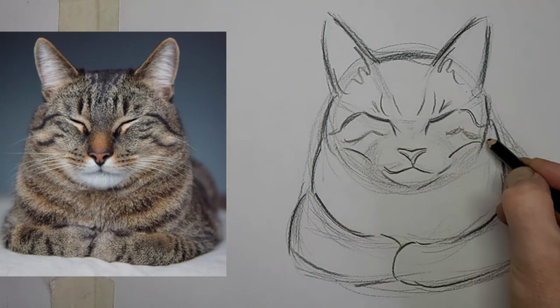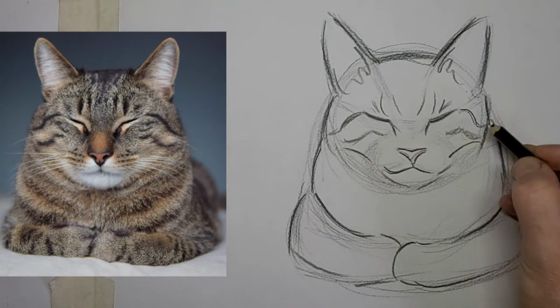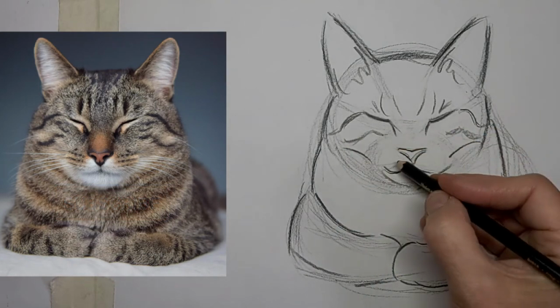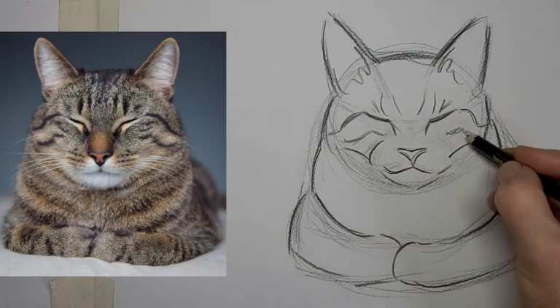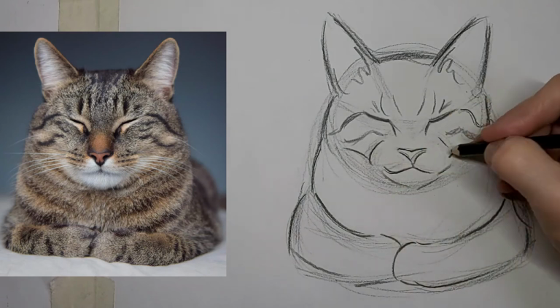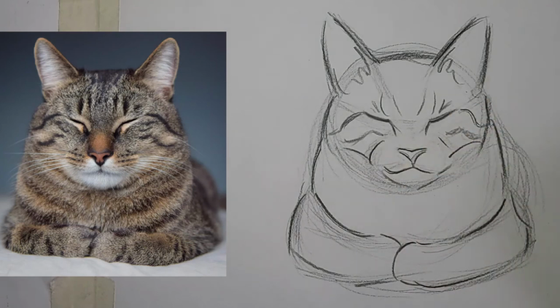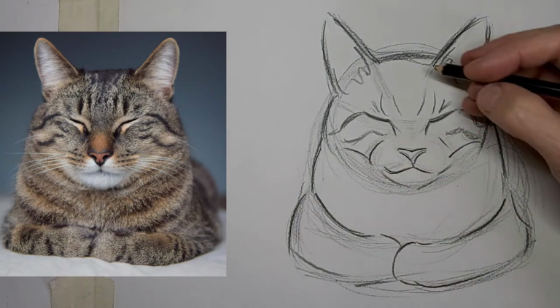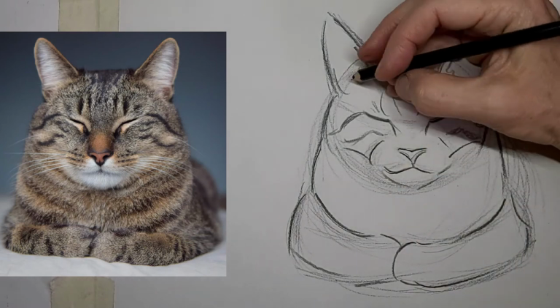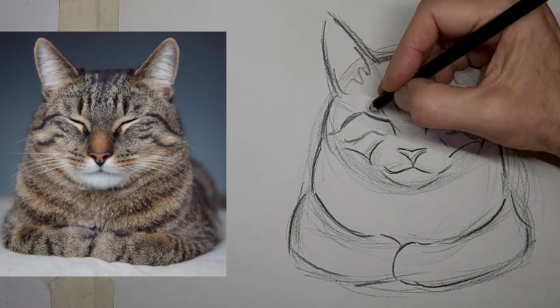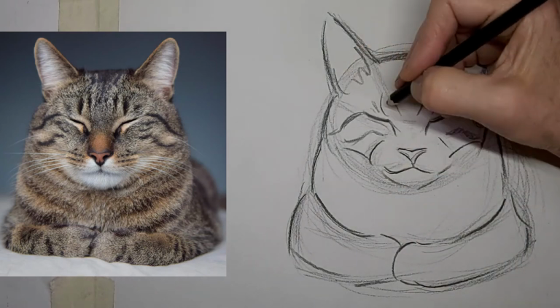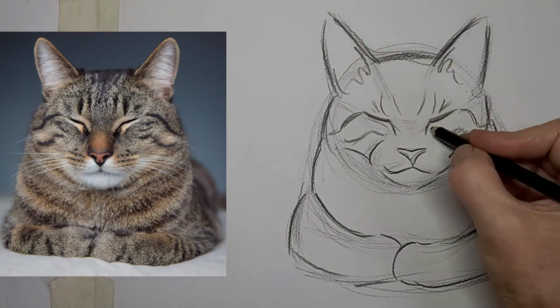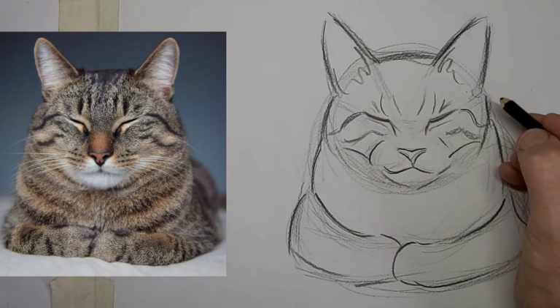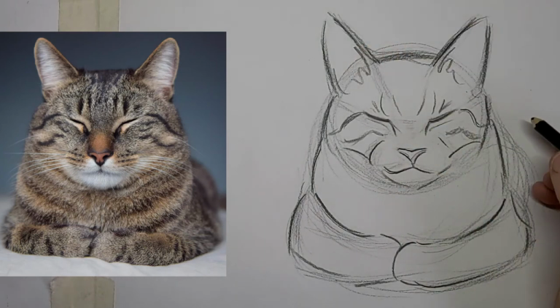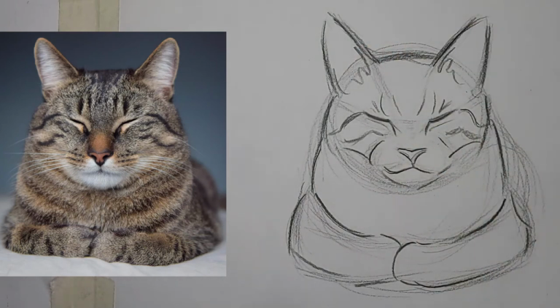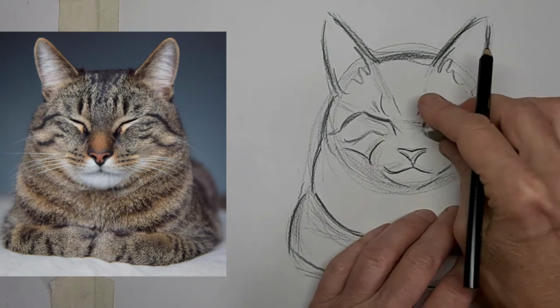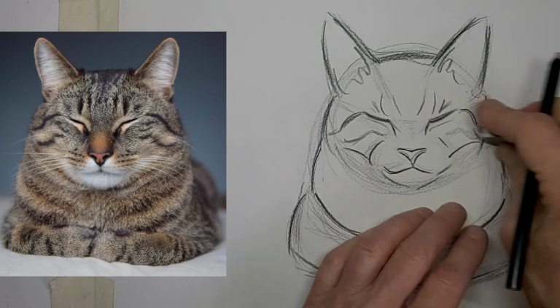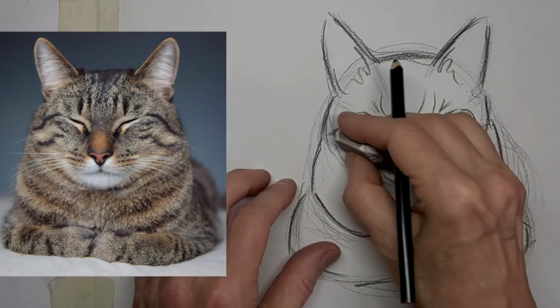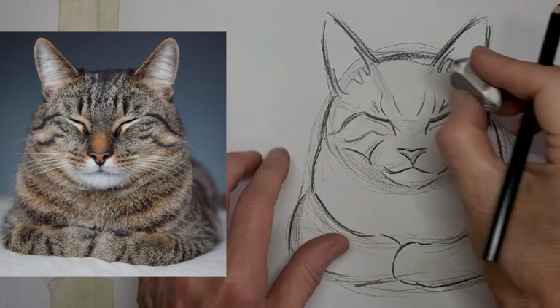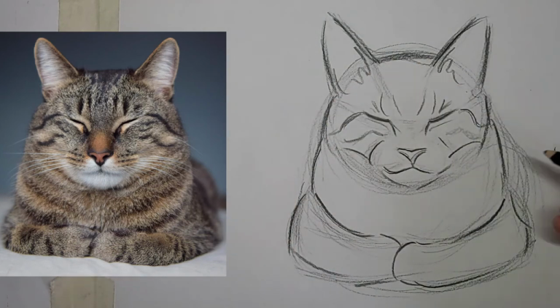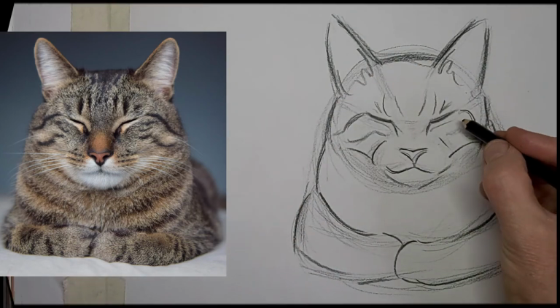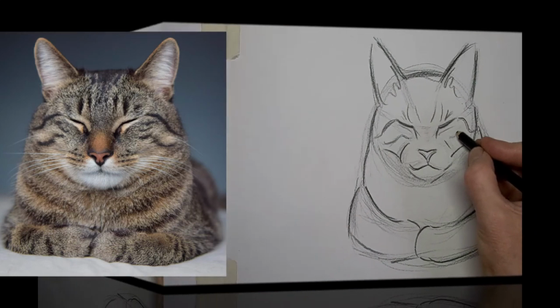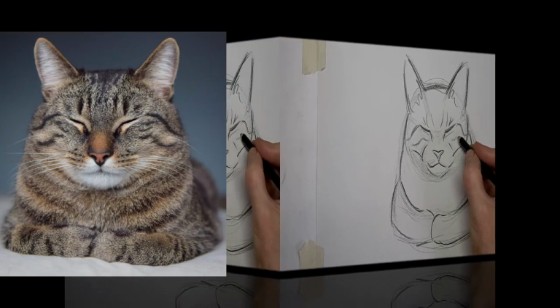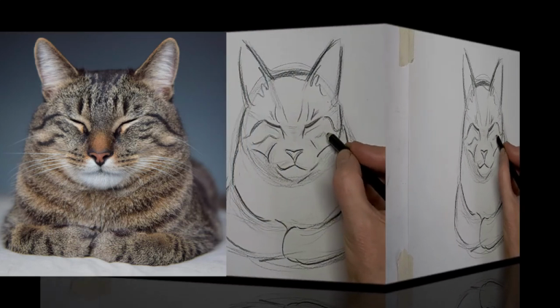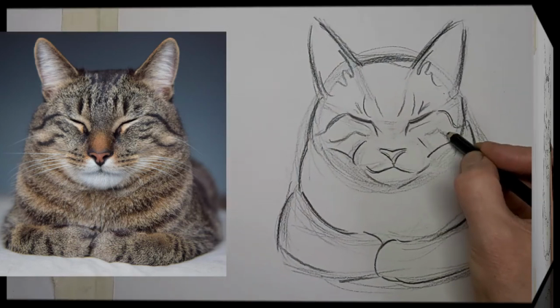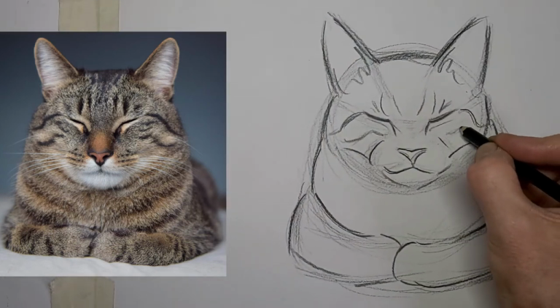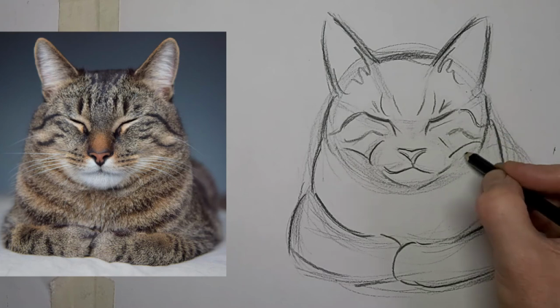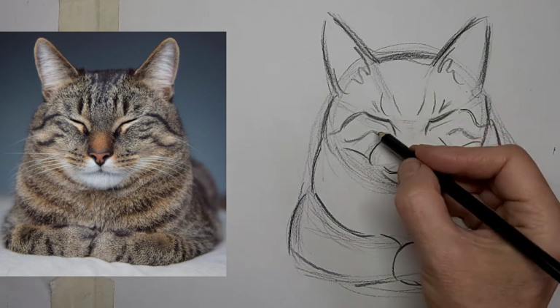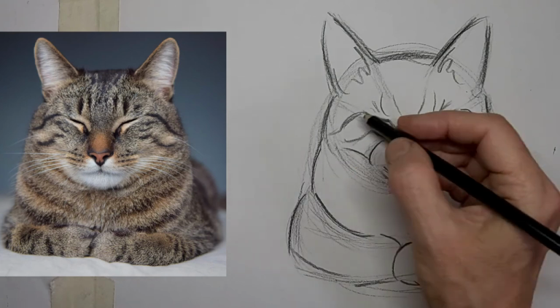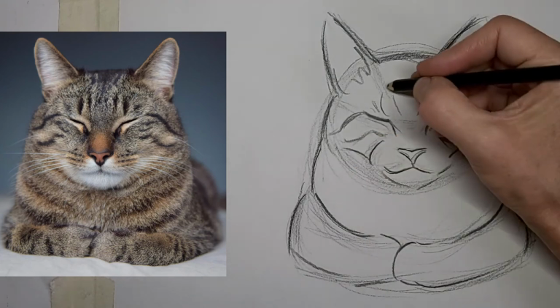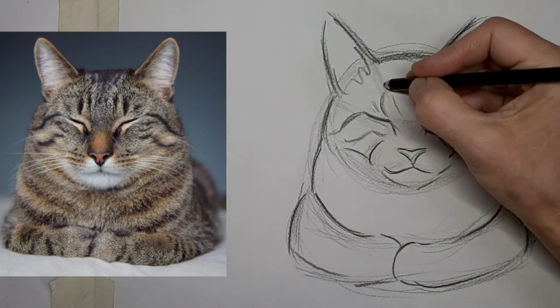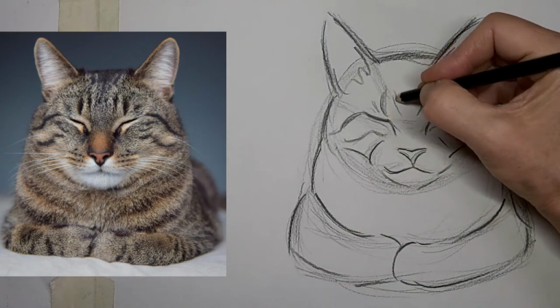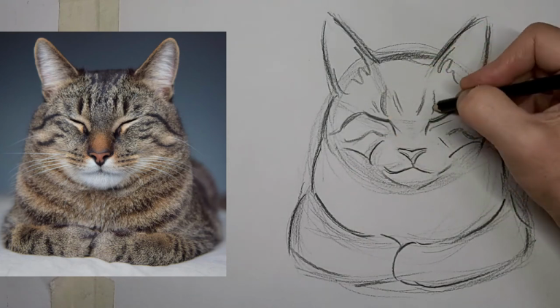Tabby stripes are wonderful things to help shape the contour of kitty's head. We are at double speed here right from the beginning, and I'm going to switch to three times speed right away, and then we'll speed up even more at the end.